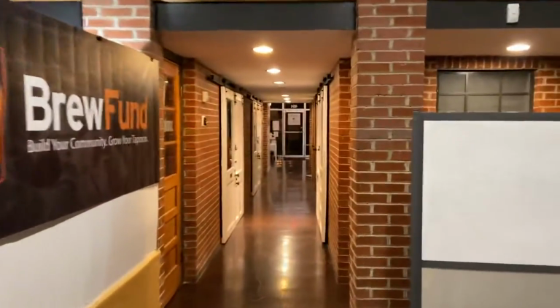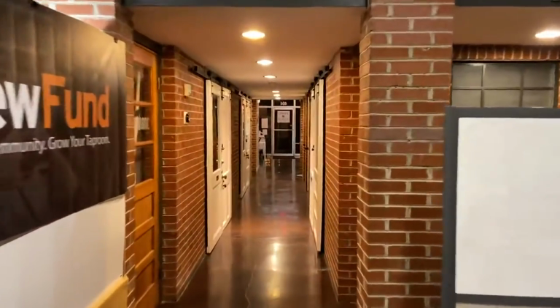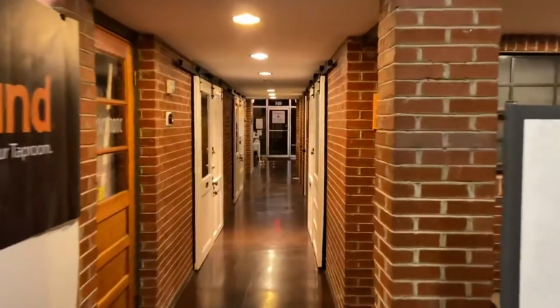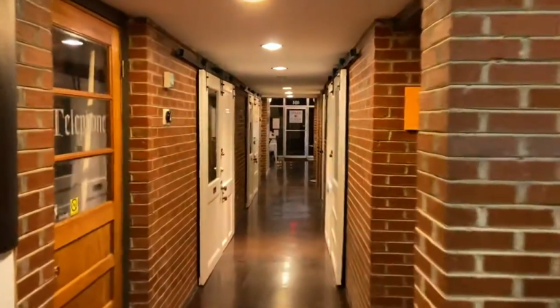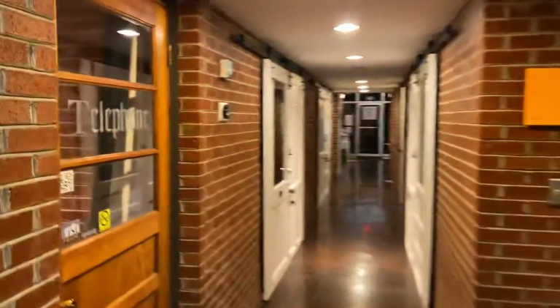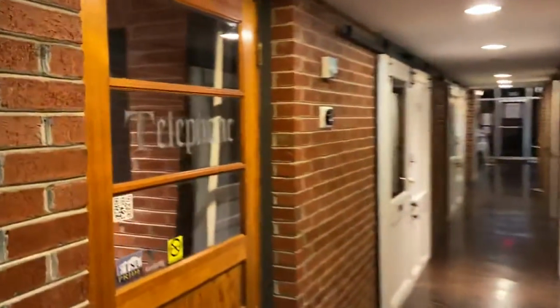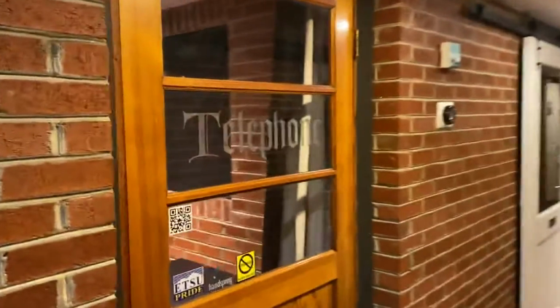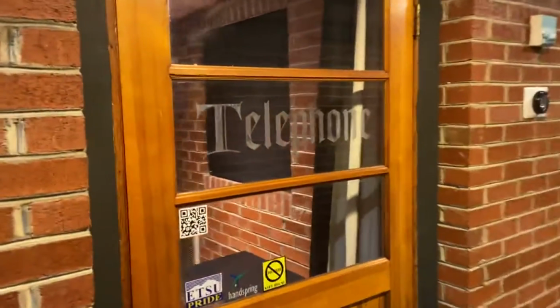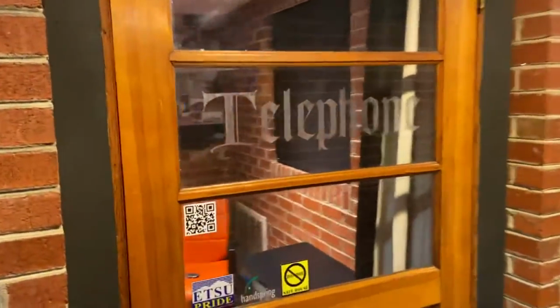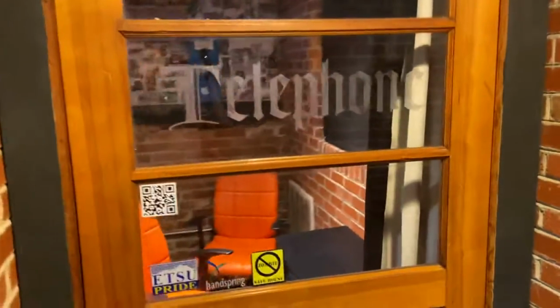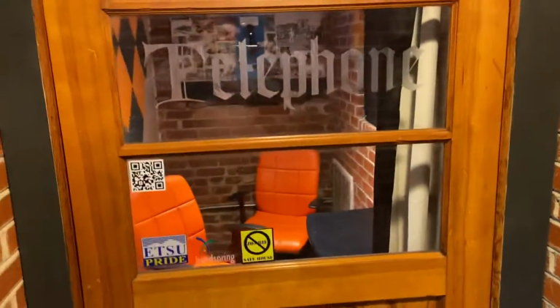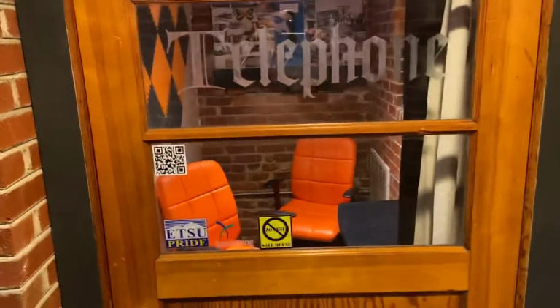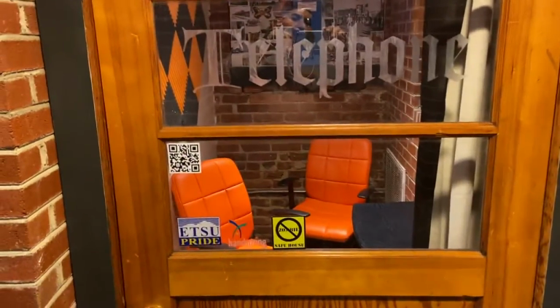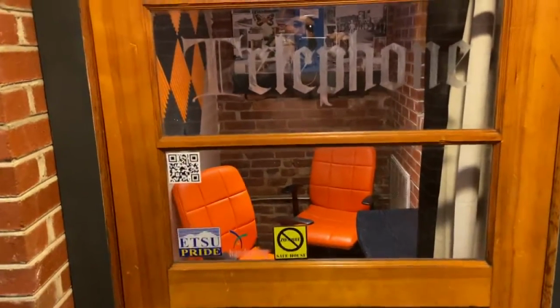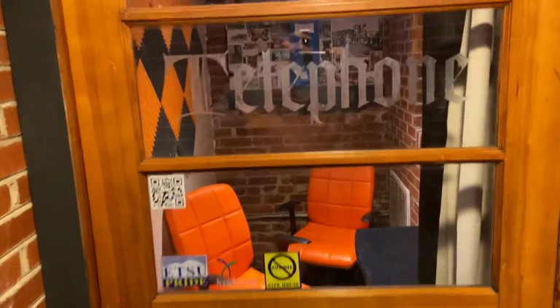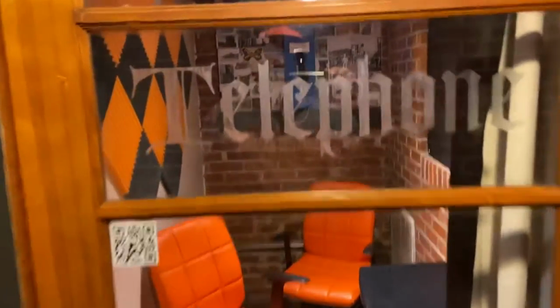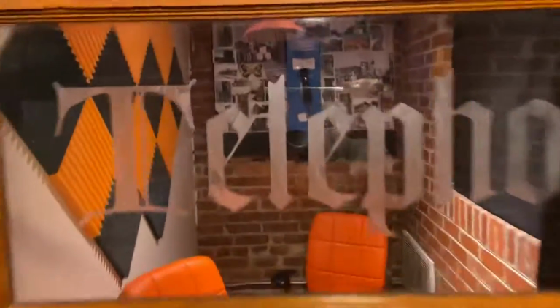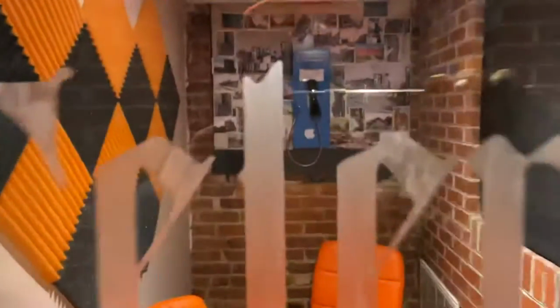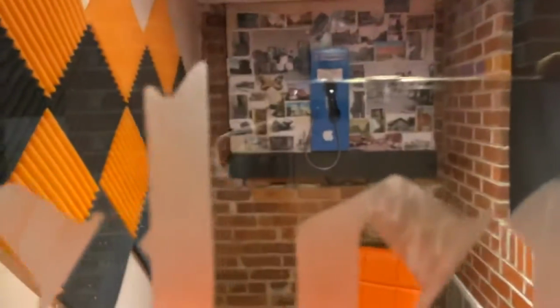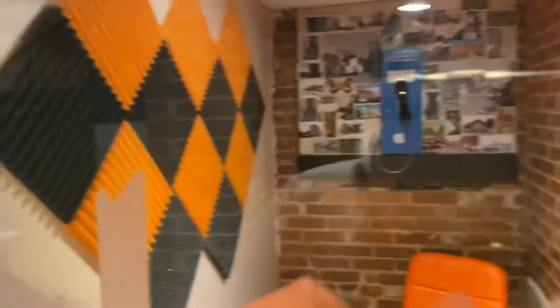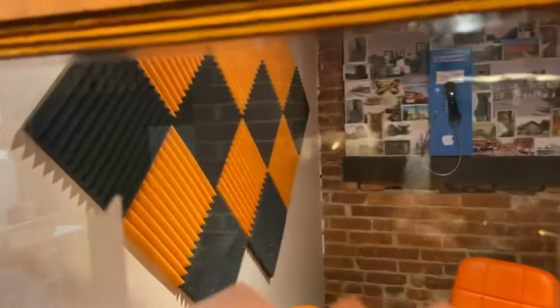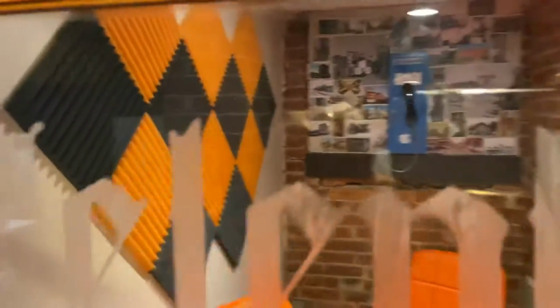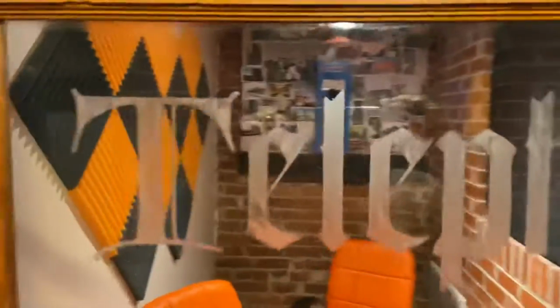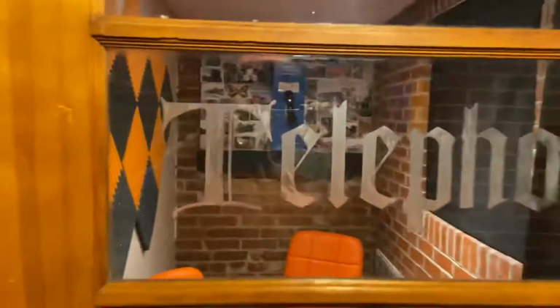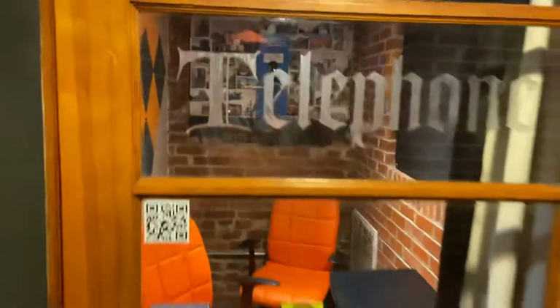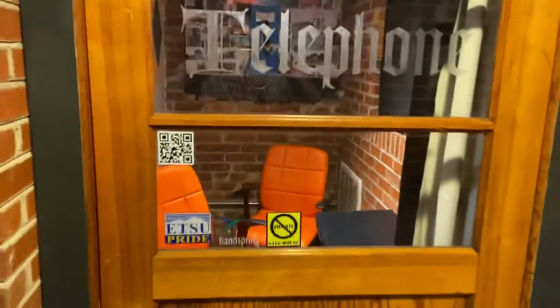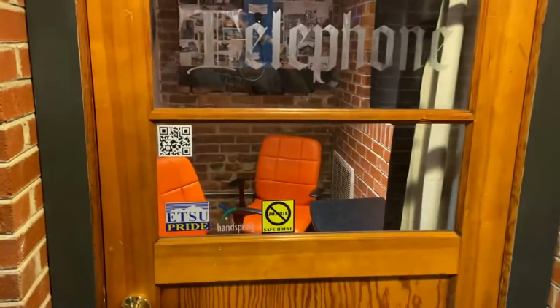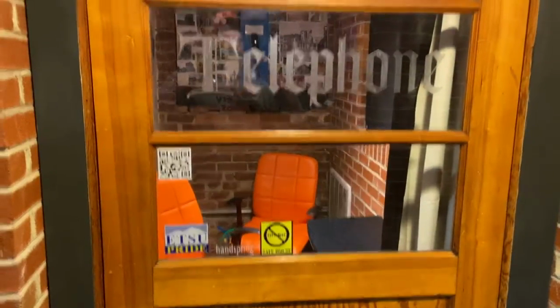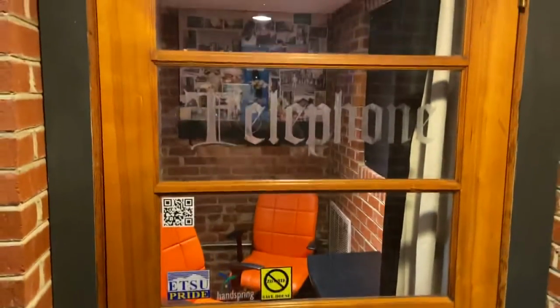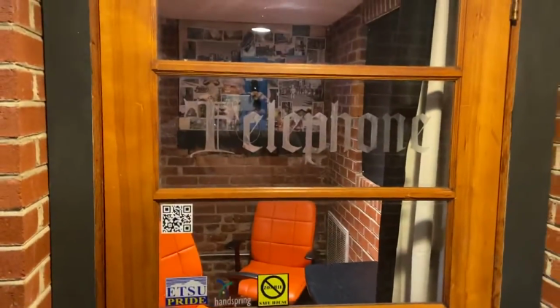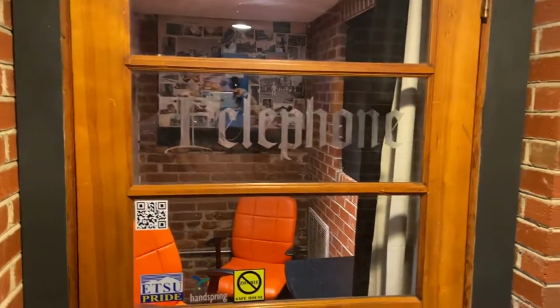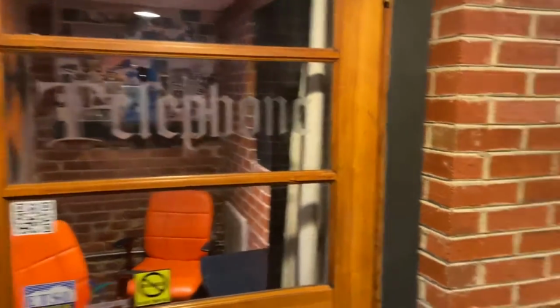A couple more features here. We have a telephone booth — you can go in here, yell and scream, make your phone calls, record your podcasts. Nice soundproofing, and it's ready for you to make your next phone call.